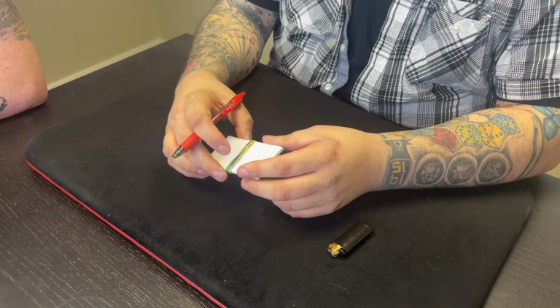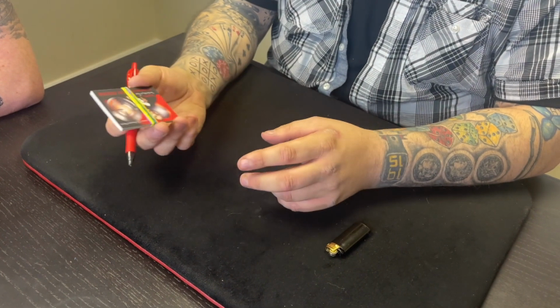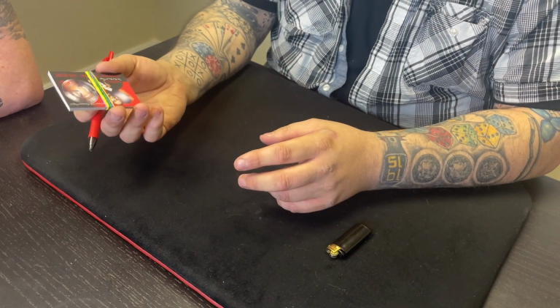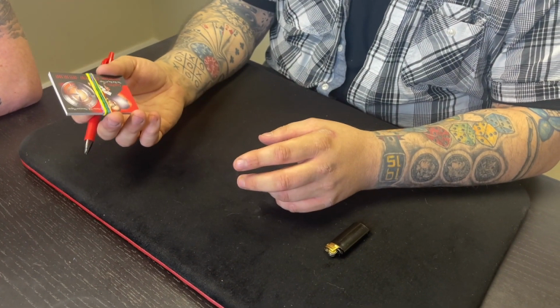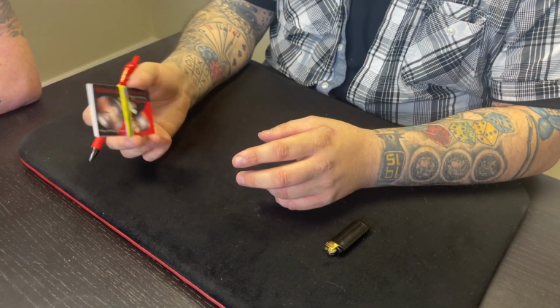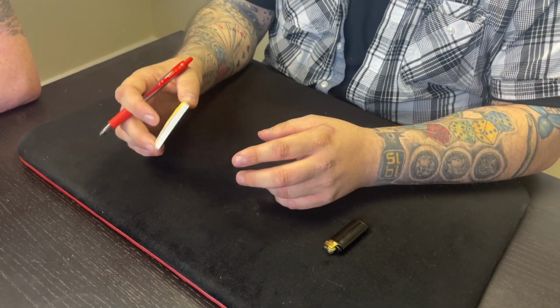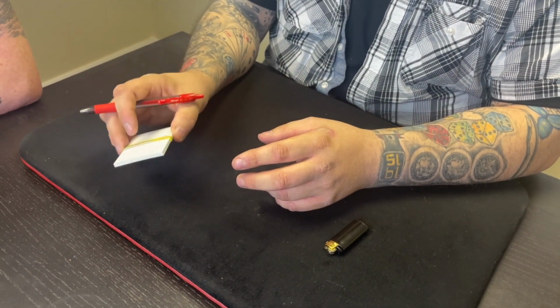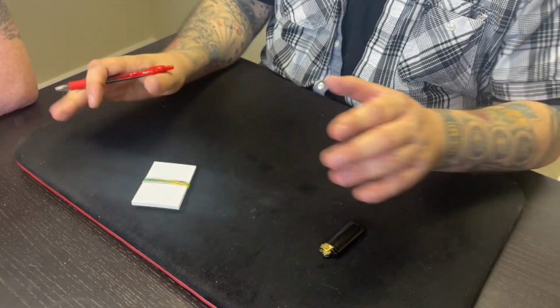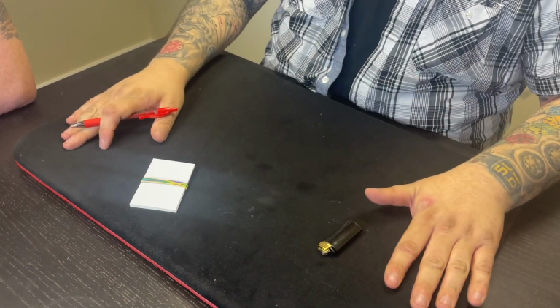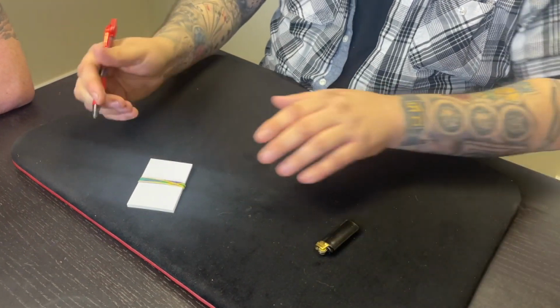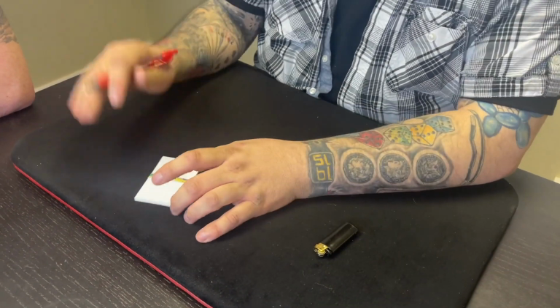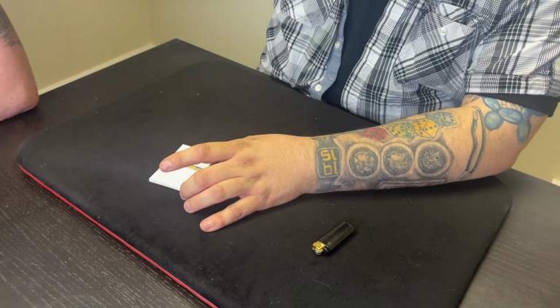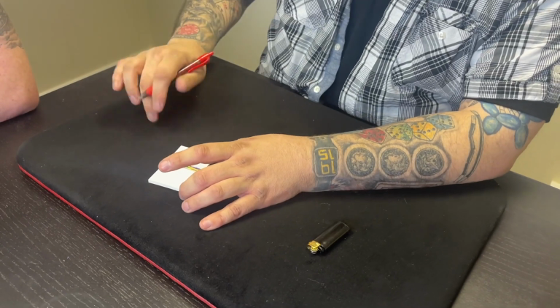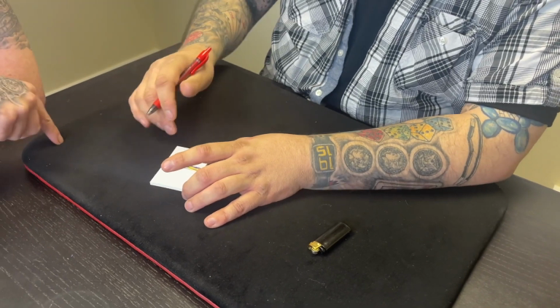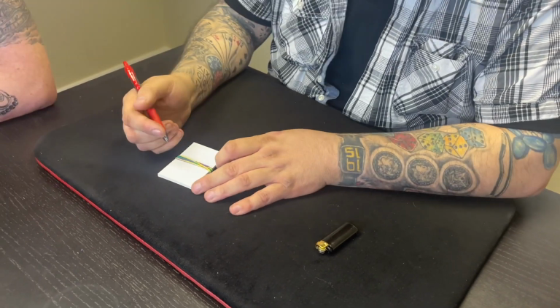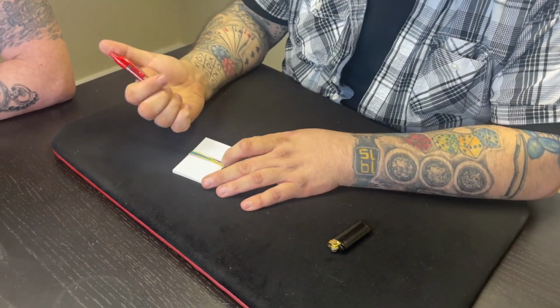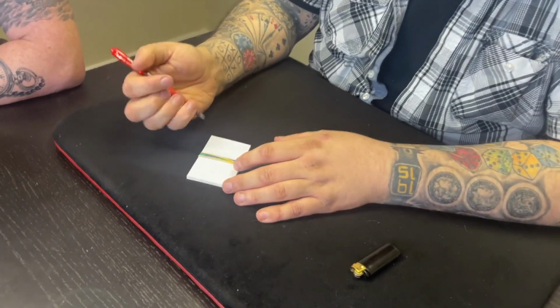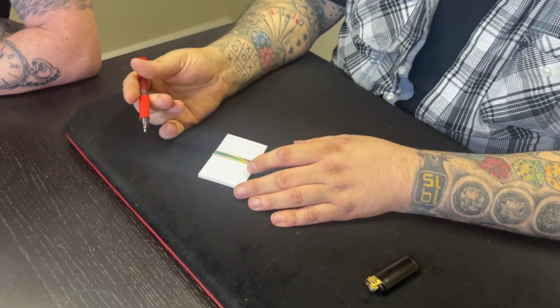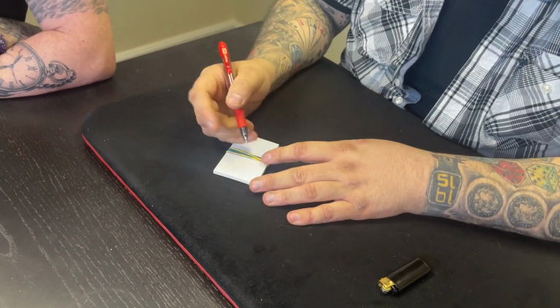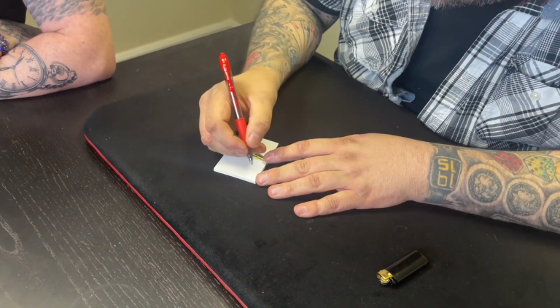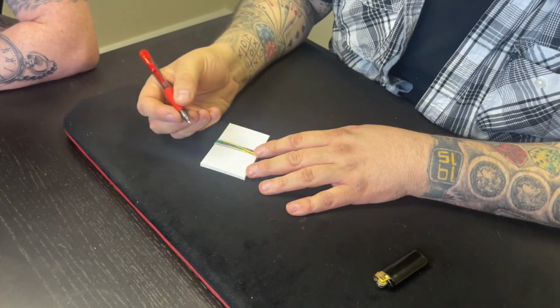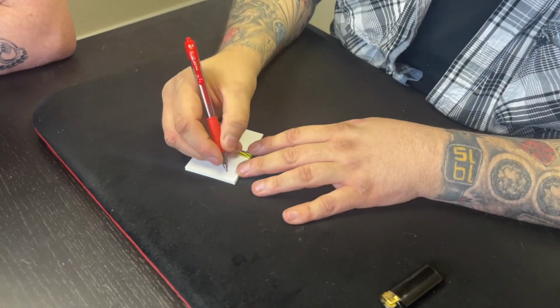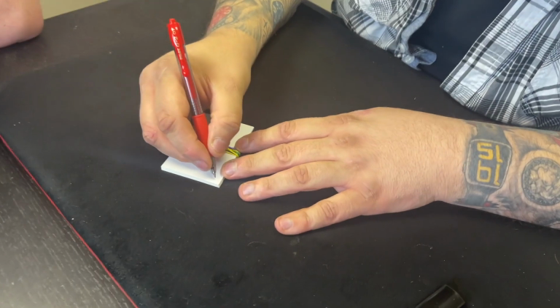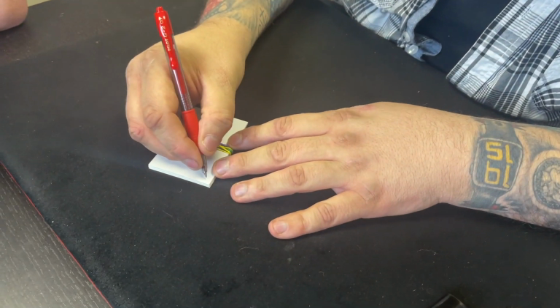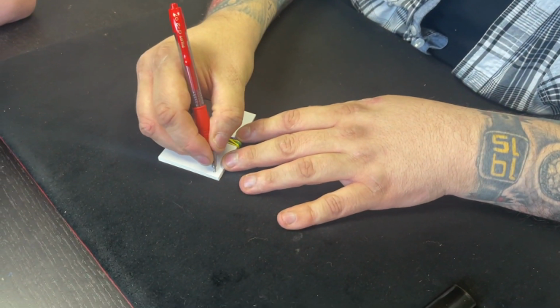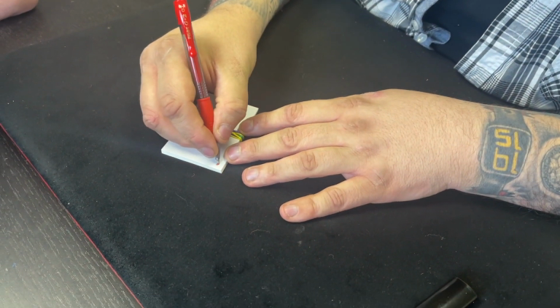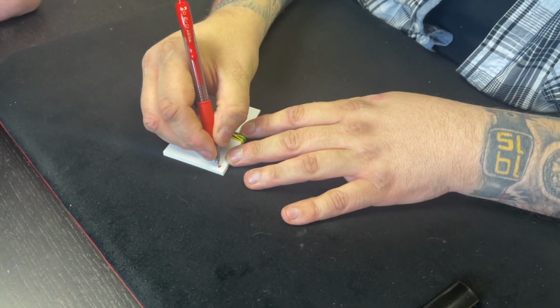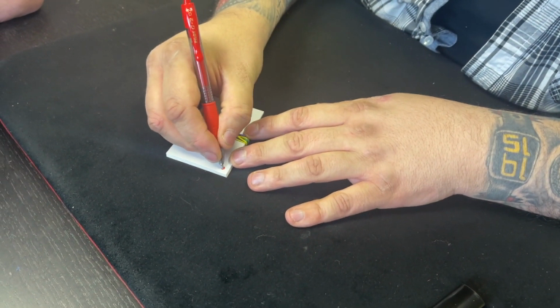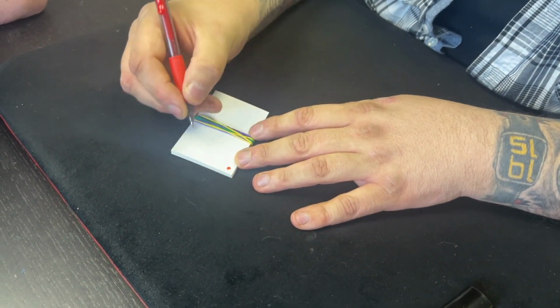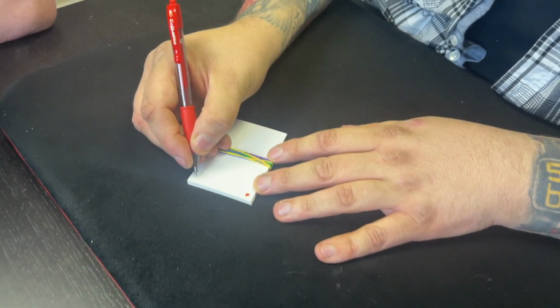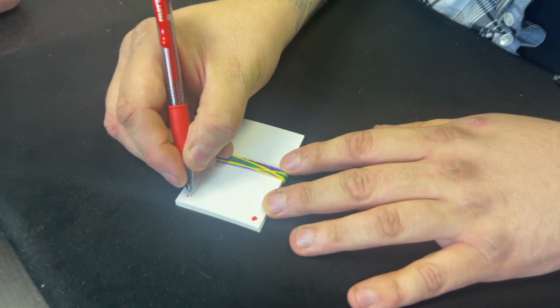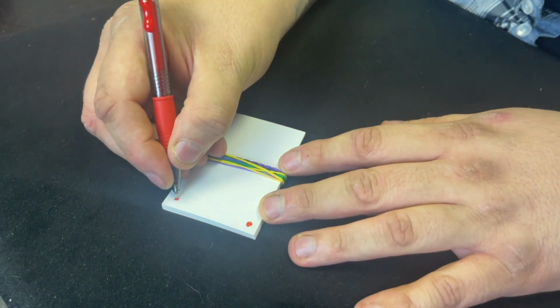I want you to imagine that one of my business cards is a close-up pad — it's a mat. And the pen, we're going to use to draw four circles. And these are going to be coins. You're going to have to use your imagination for this.